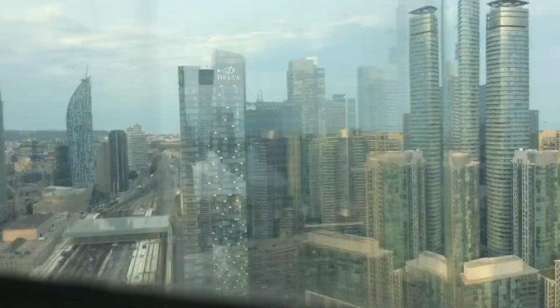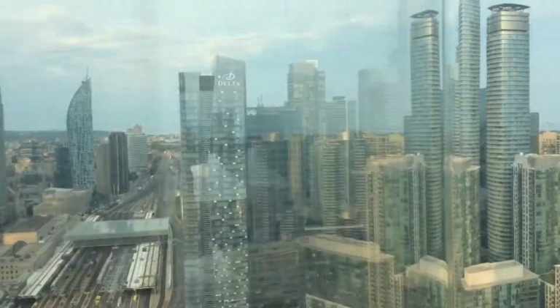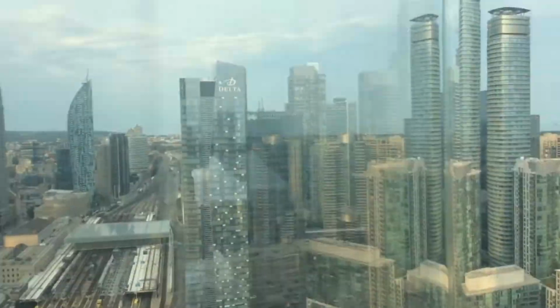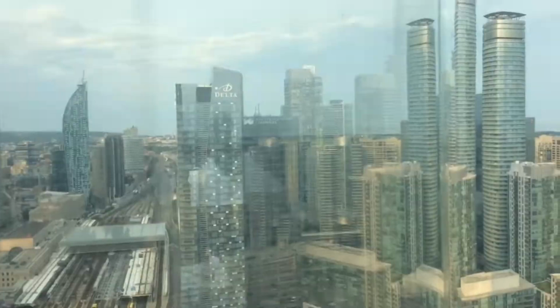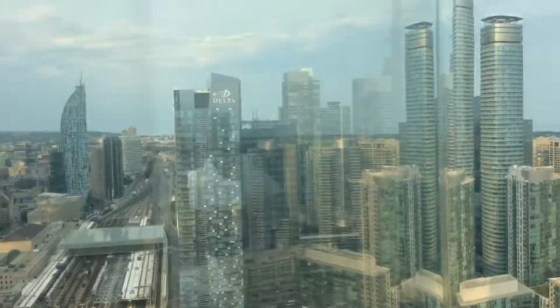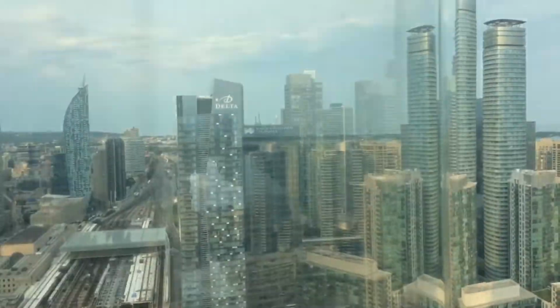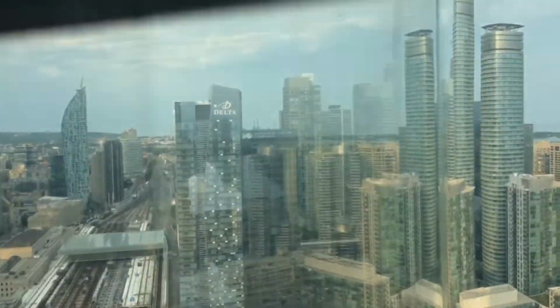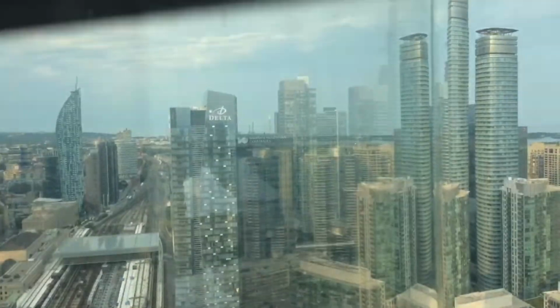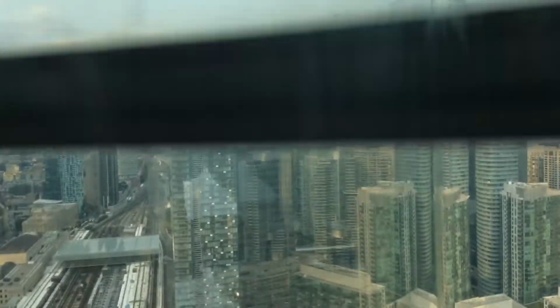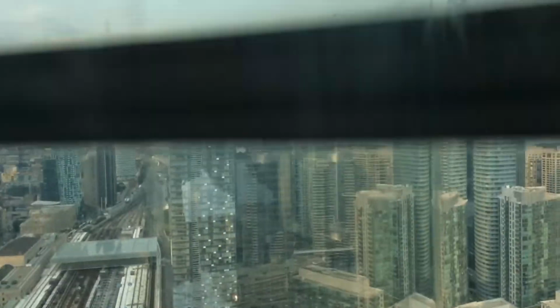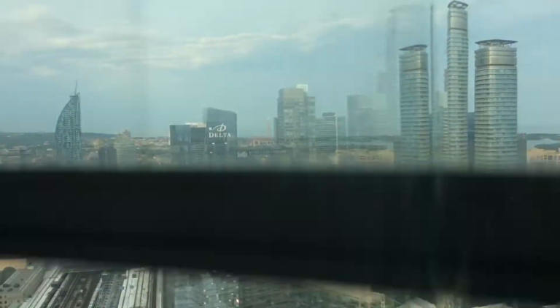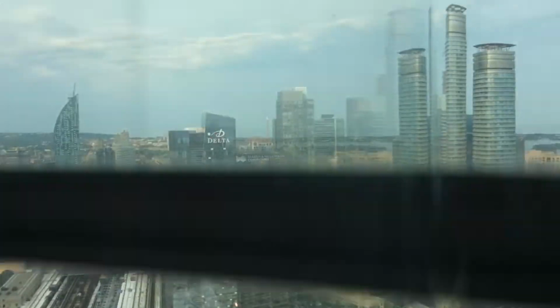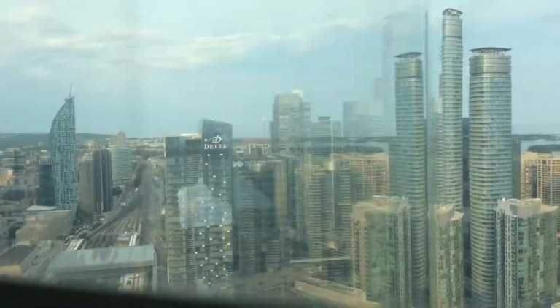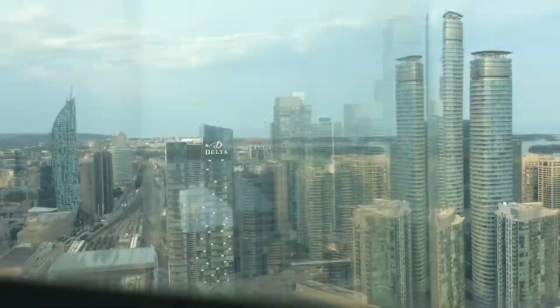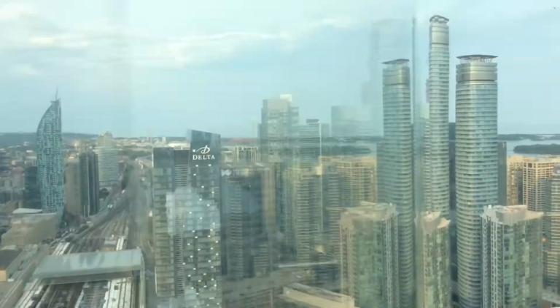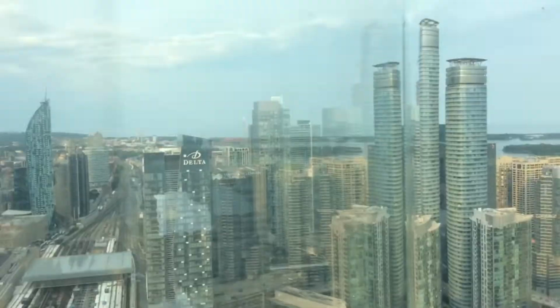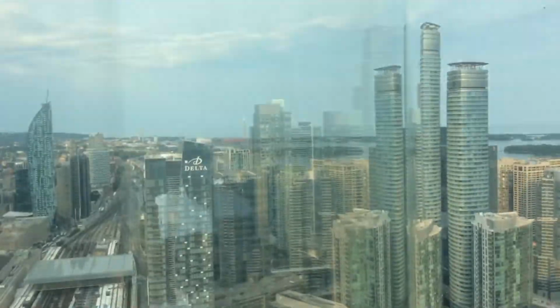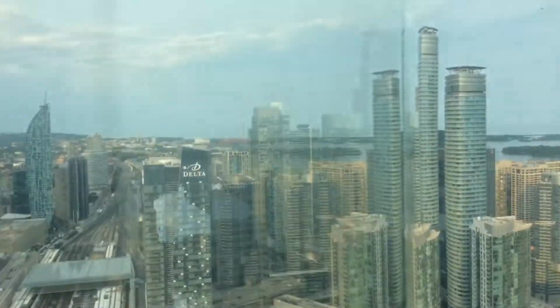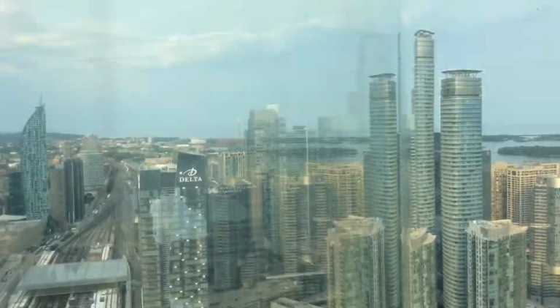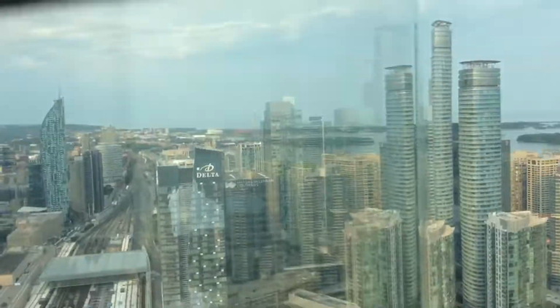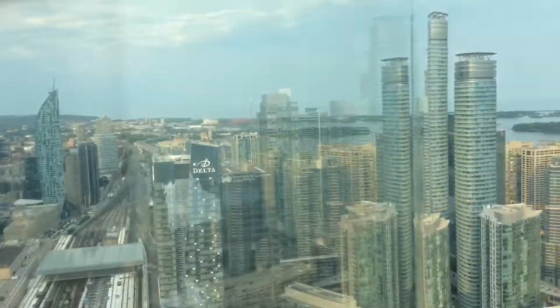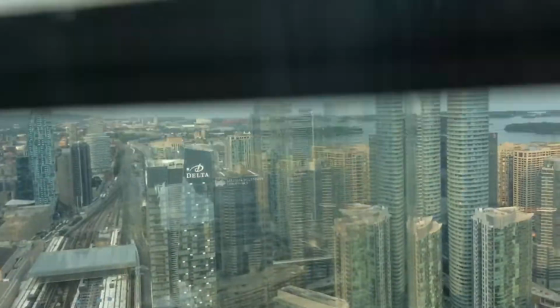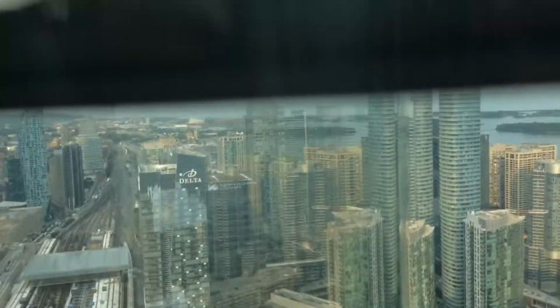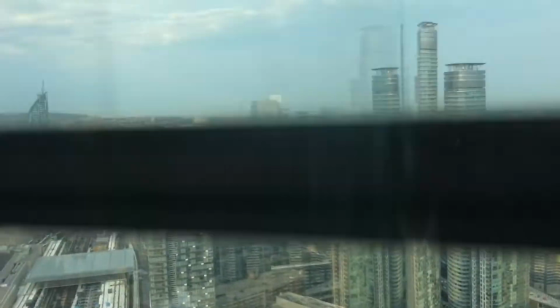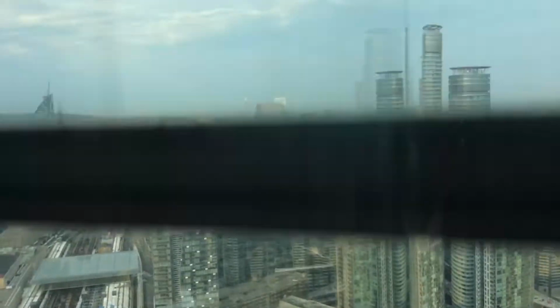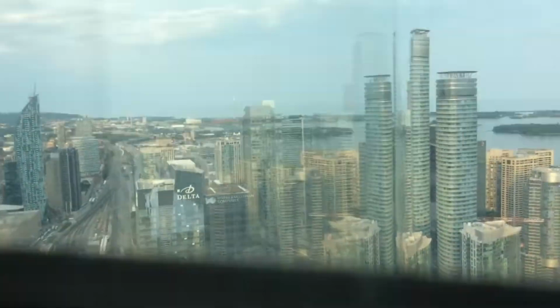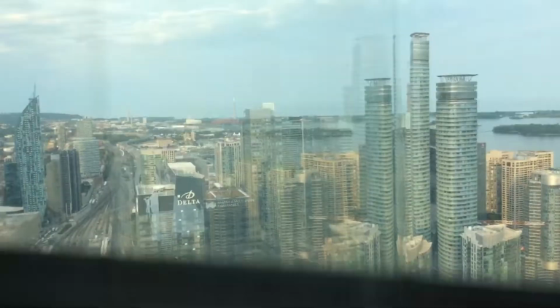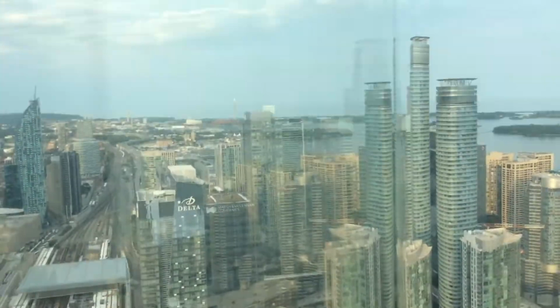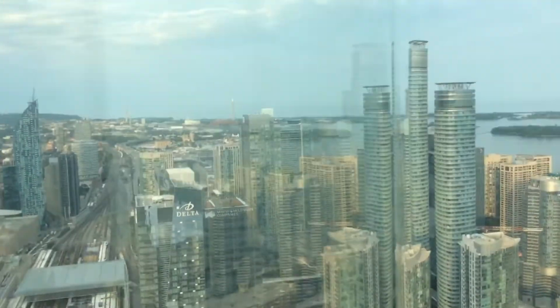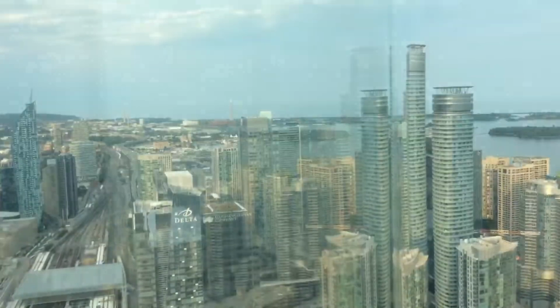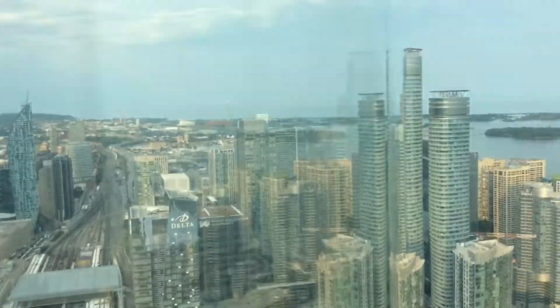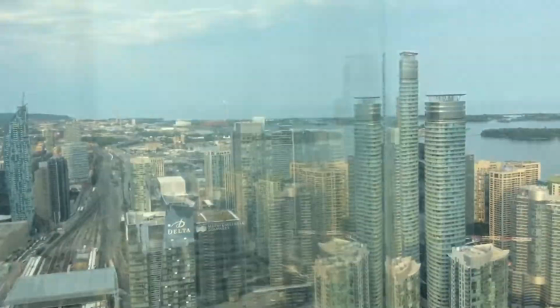You can have a pretty great view with your meal. If you look out now, you can see Ripley's Aquarium, Metro Convention Center, Union Station, Delta, some very nice bottoms, and Ripley's Ontario blending right into the clouds there — looking gorgeous as usual.